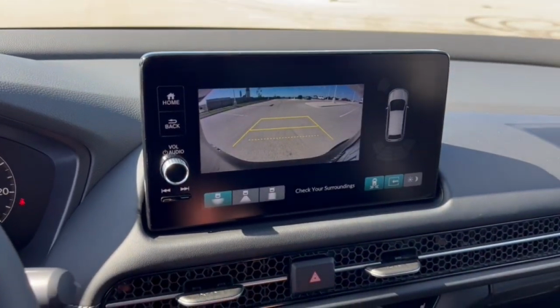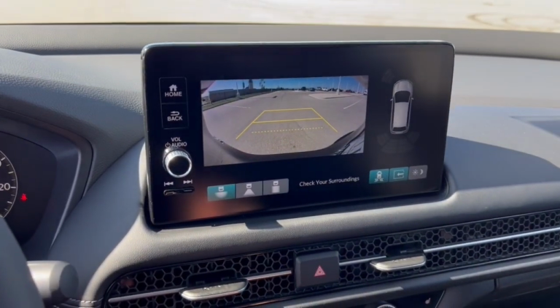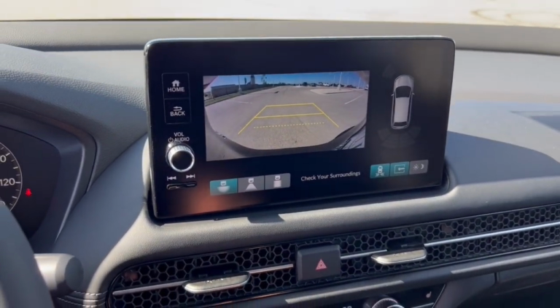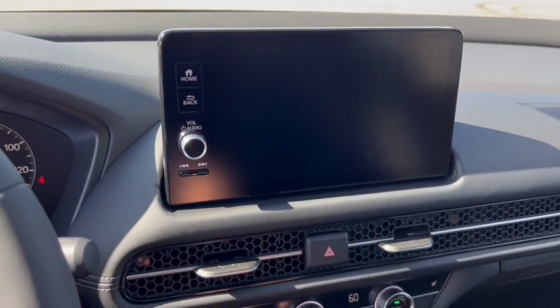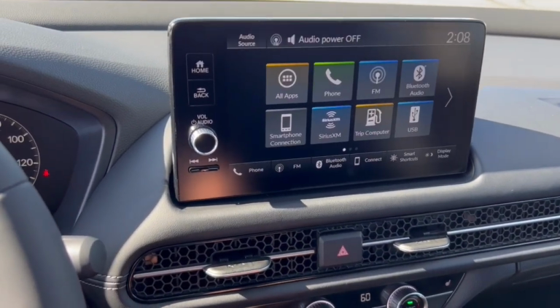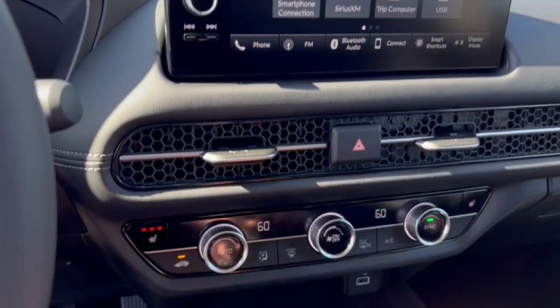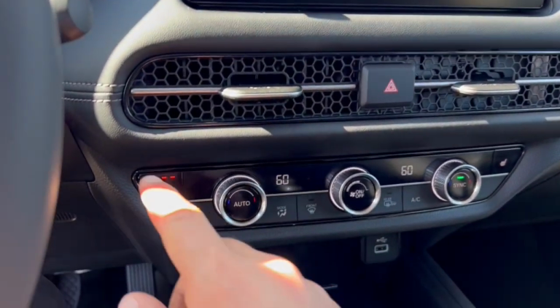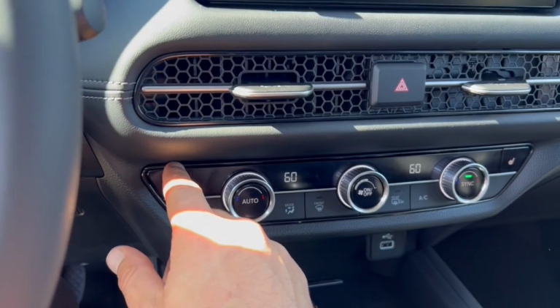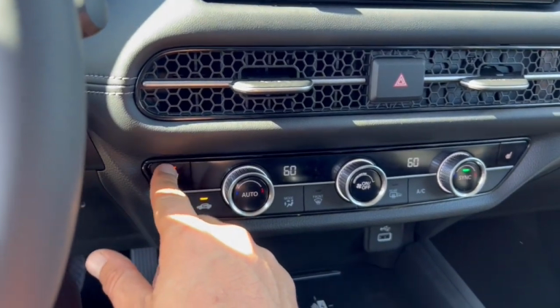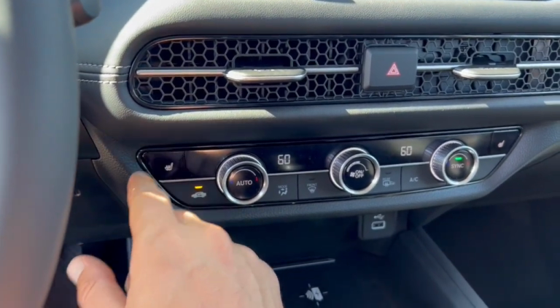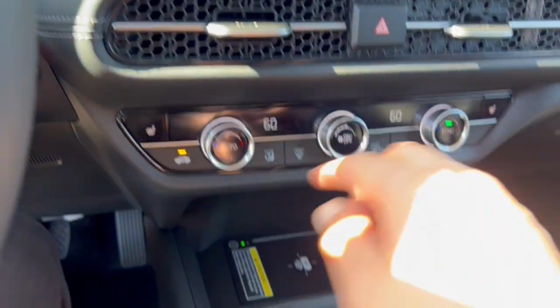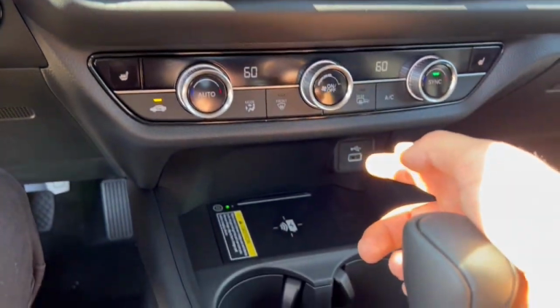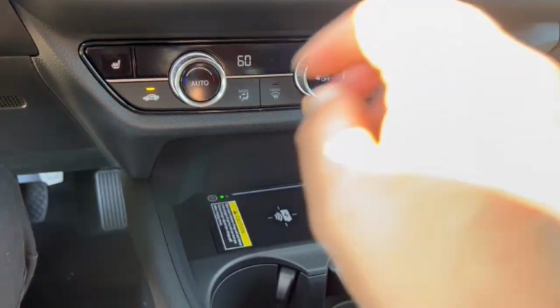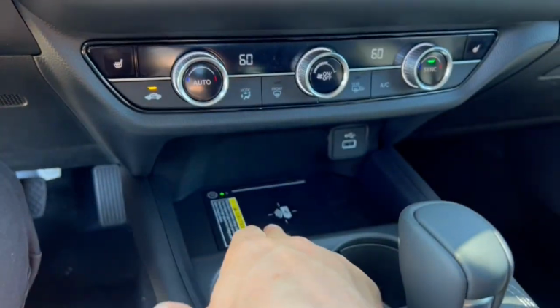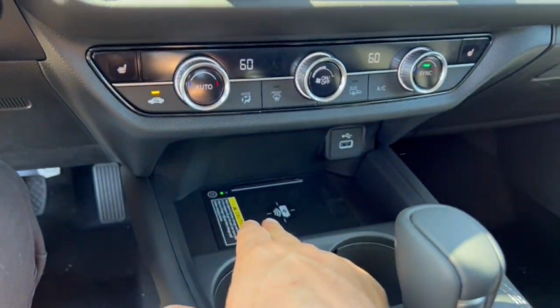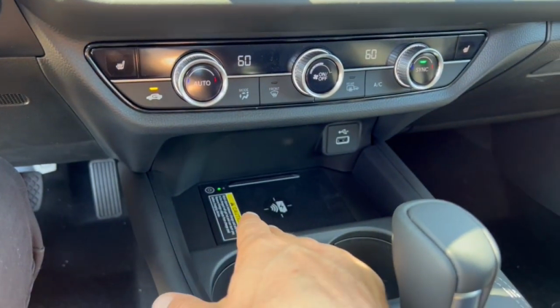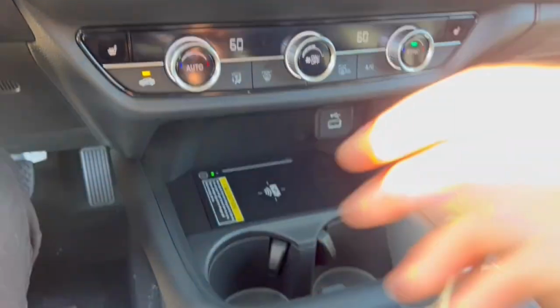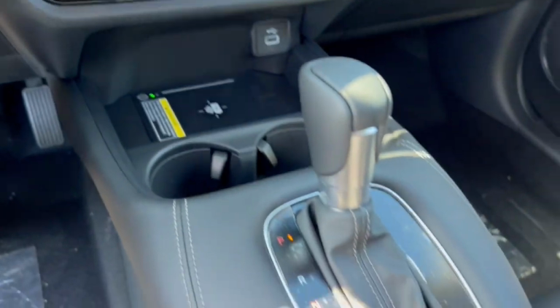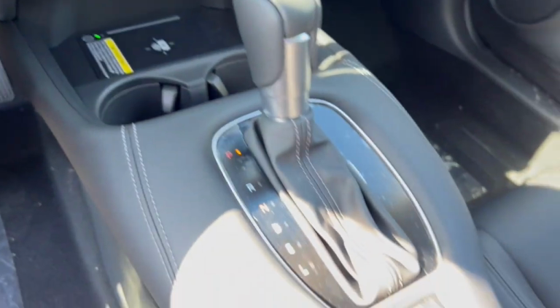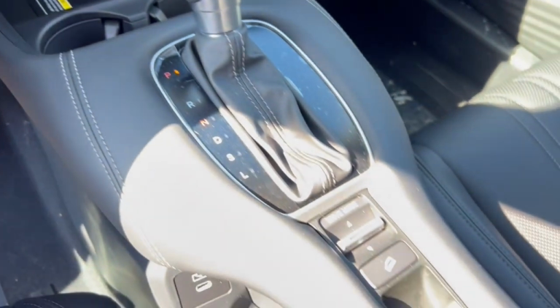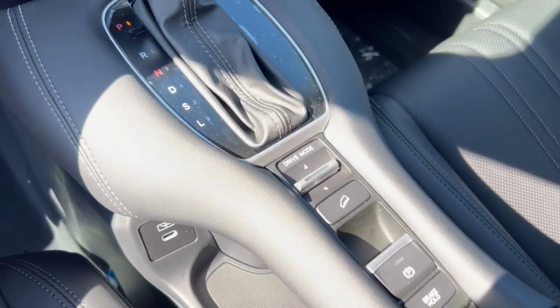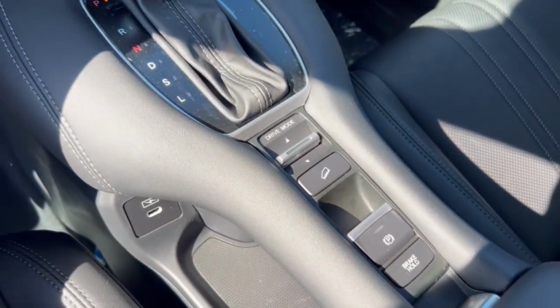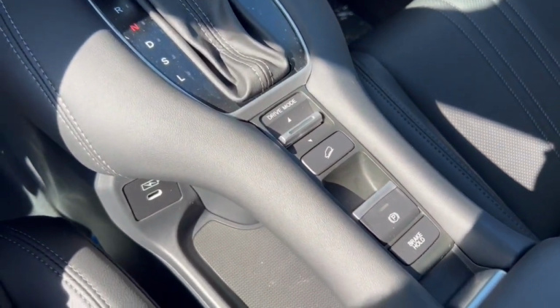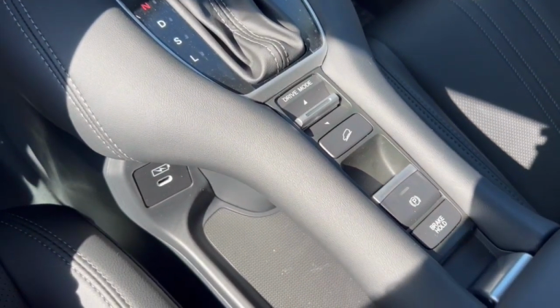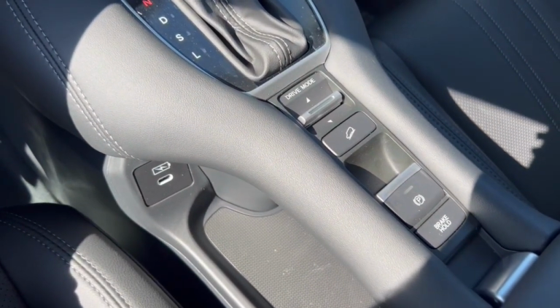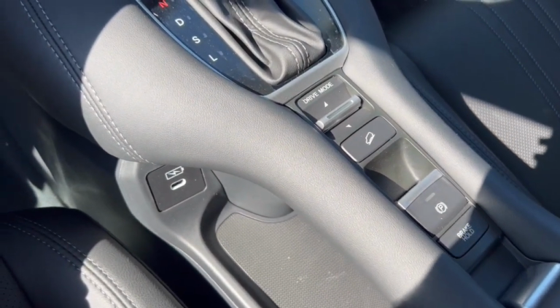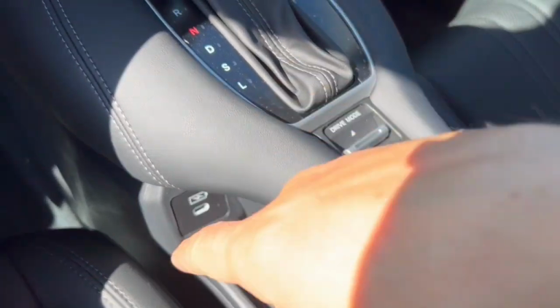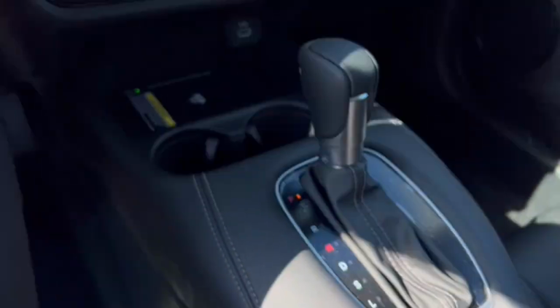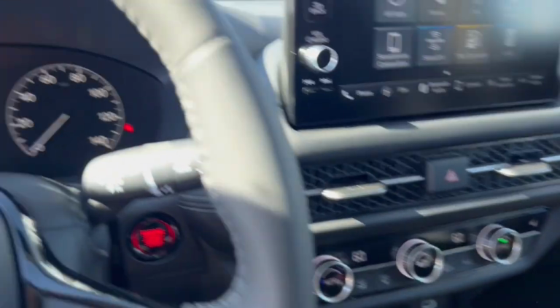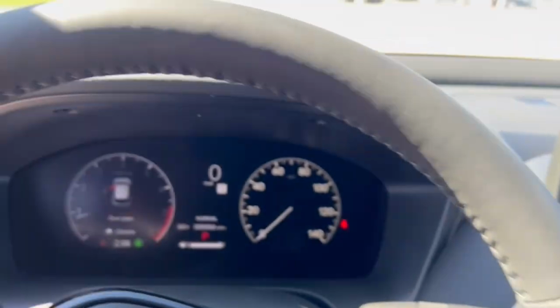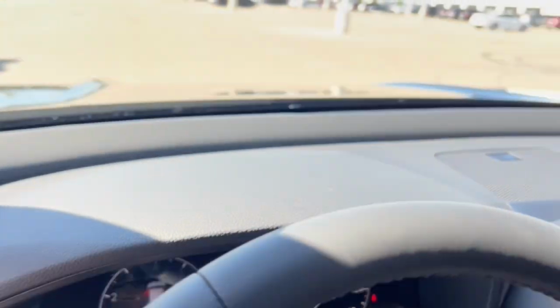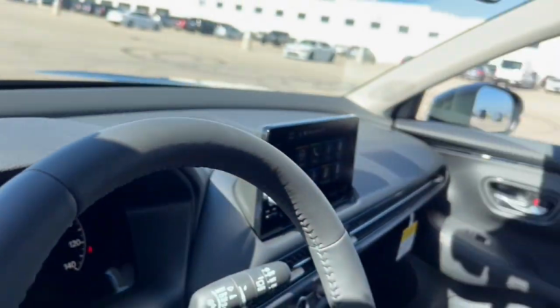Rear backup camera and overhead parking sensors, heated front seats, a USB port, a cell phone charging station, and adaptive cruise control, which is great for cruising on the highway or when you're stuck in traffic.